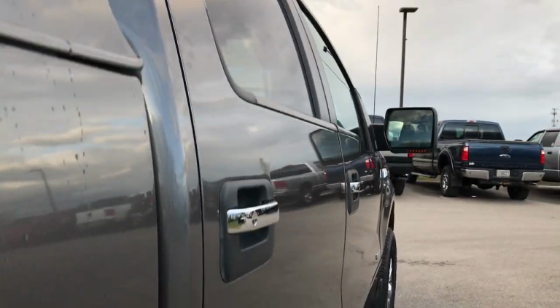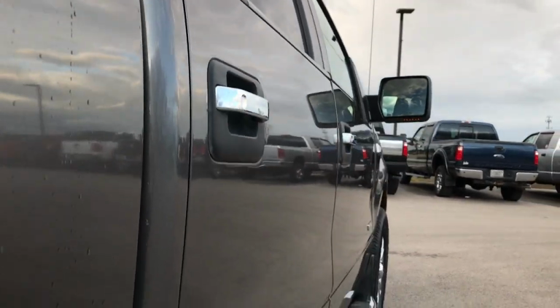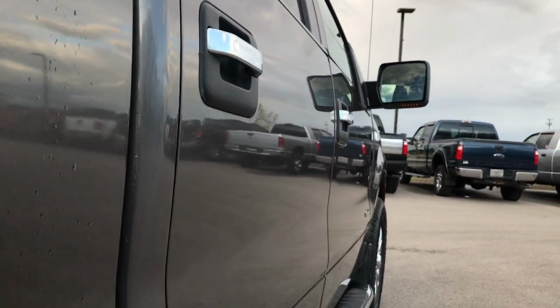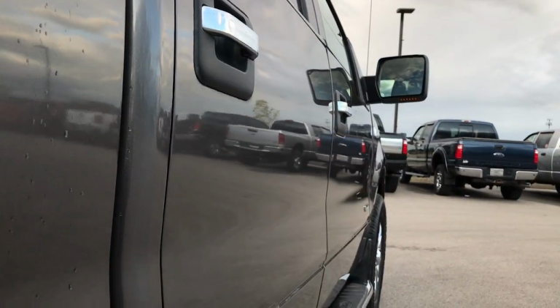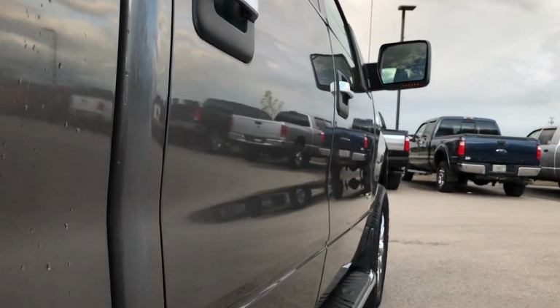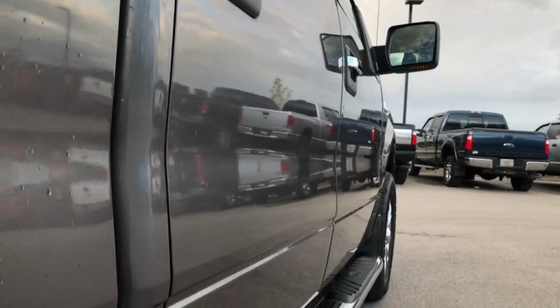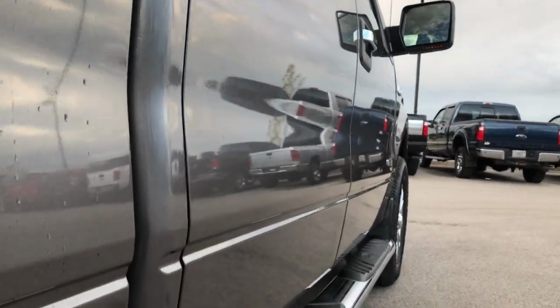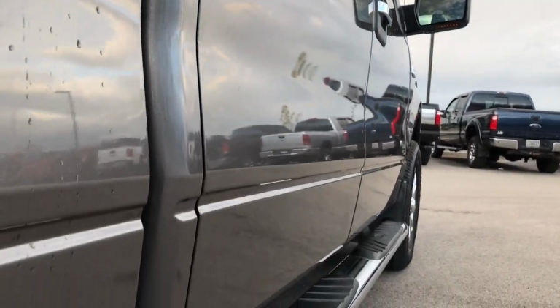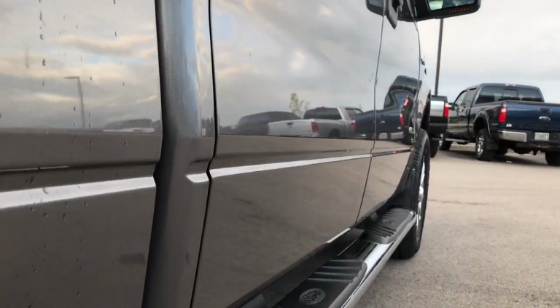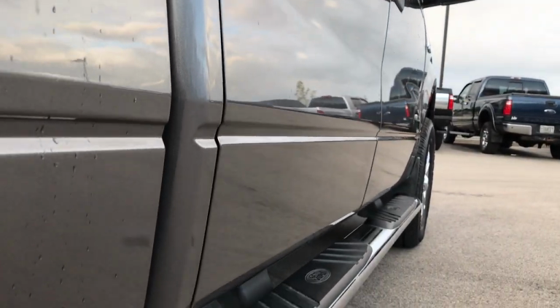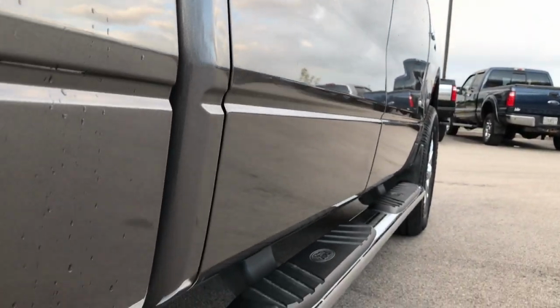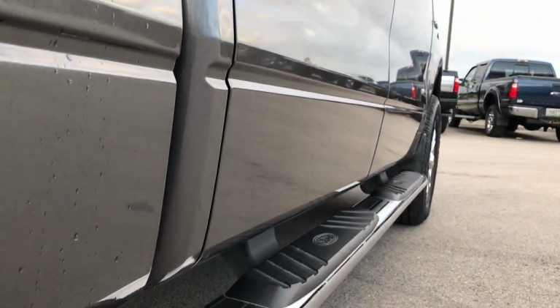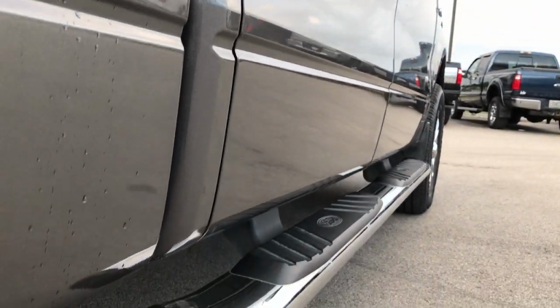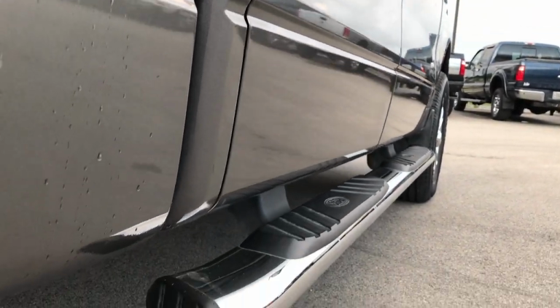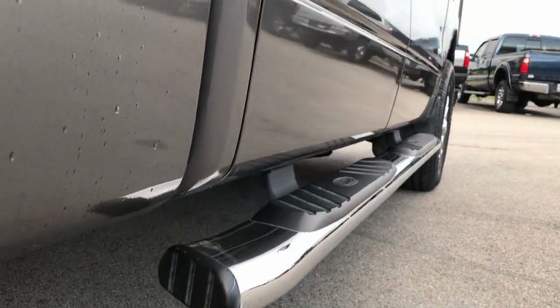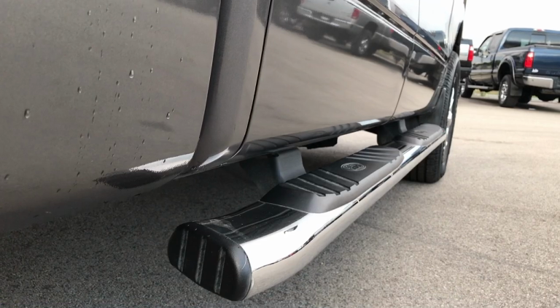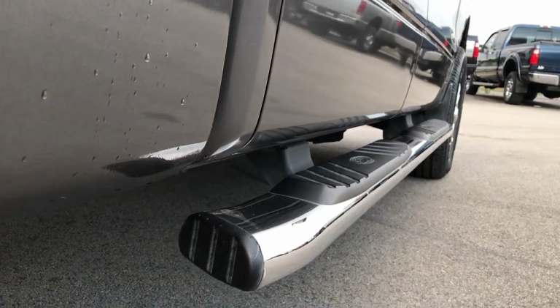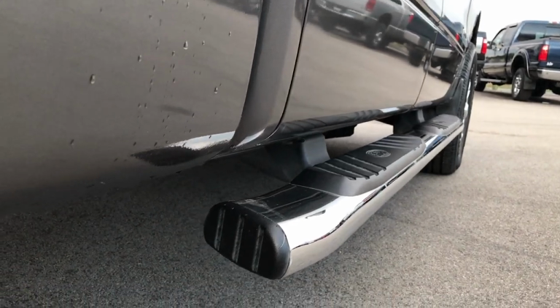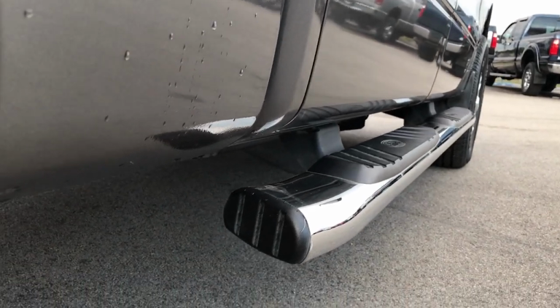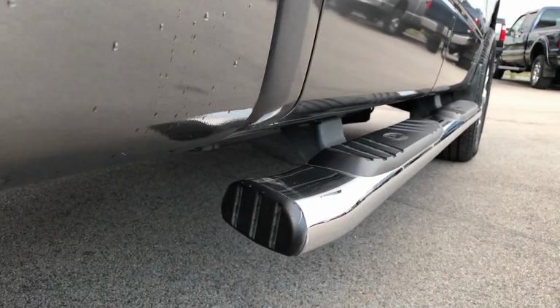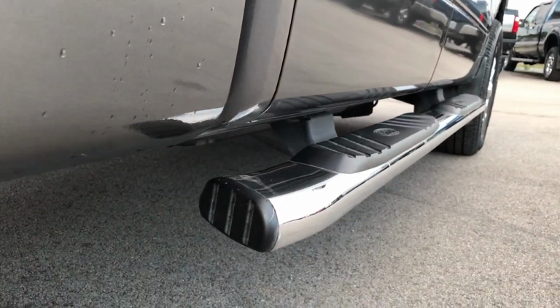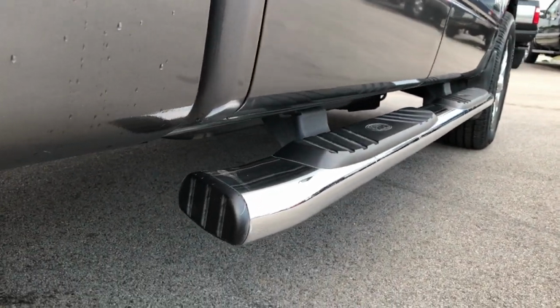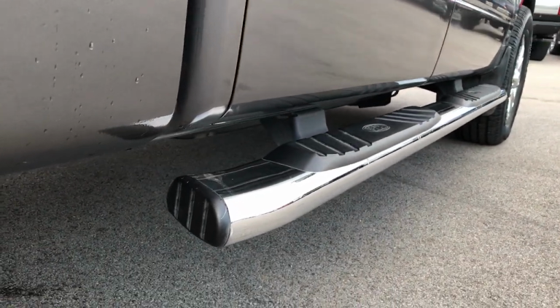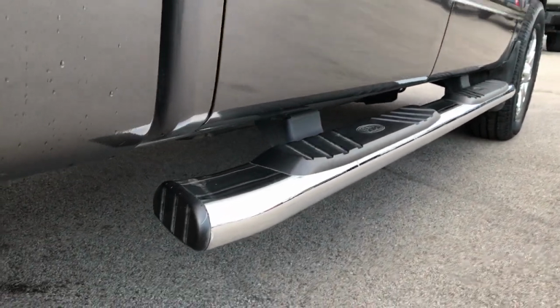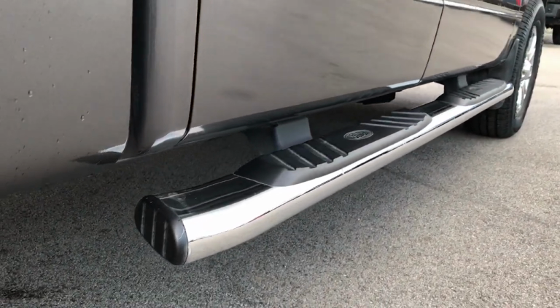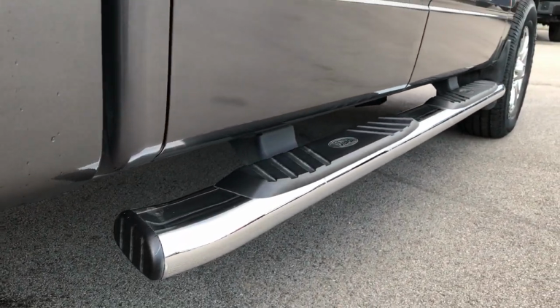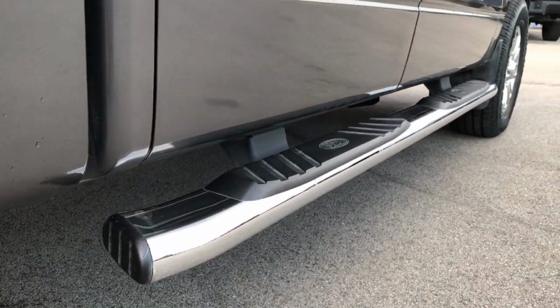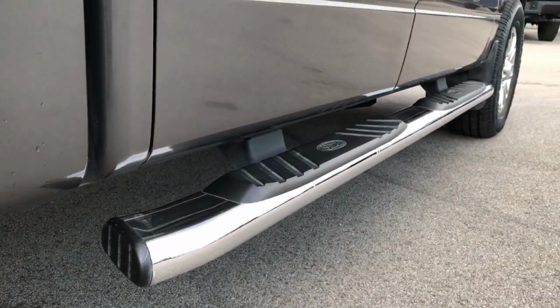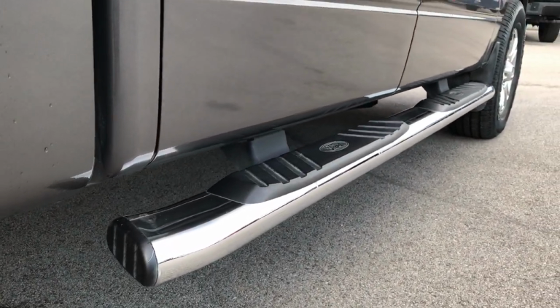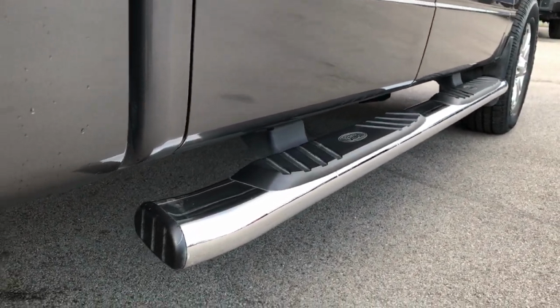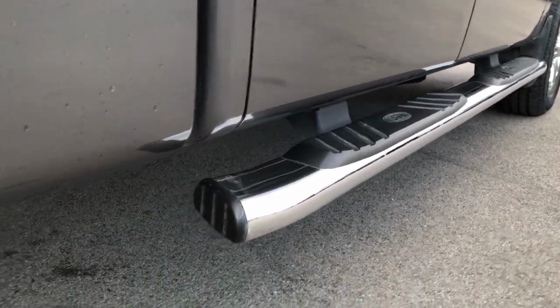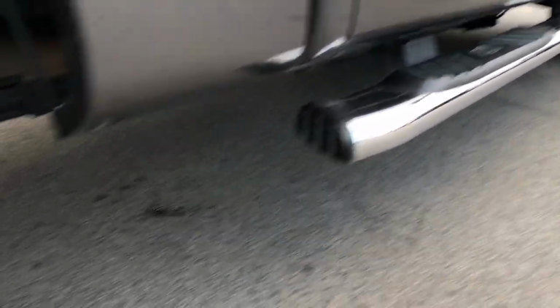We sell all over the country. Down this side, very, very clean — something that pictures just can't give you — because of the factory chrome step bars.